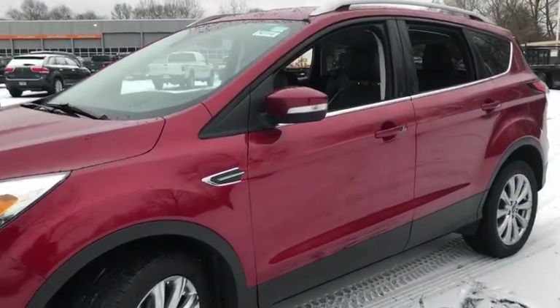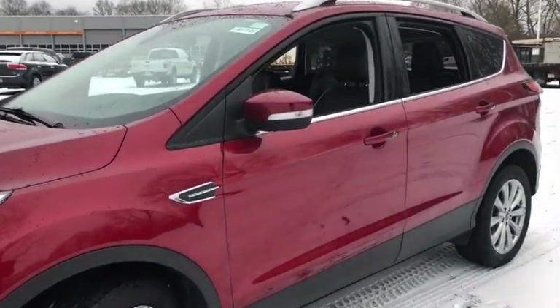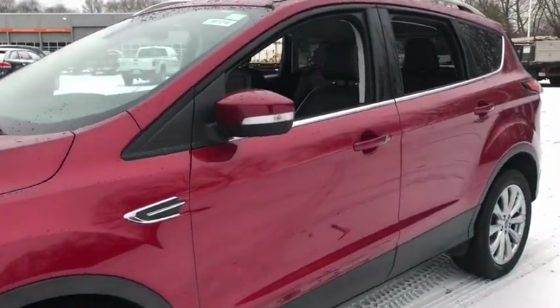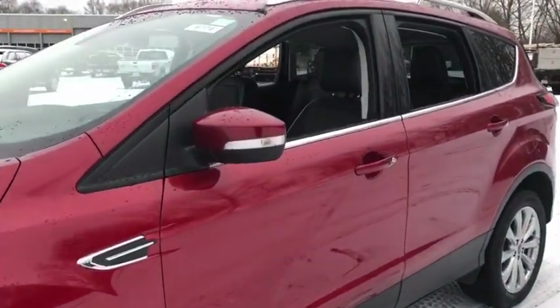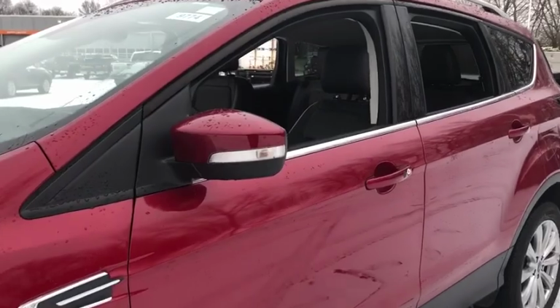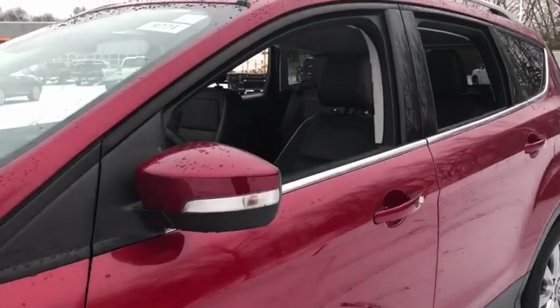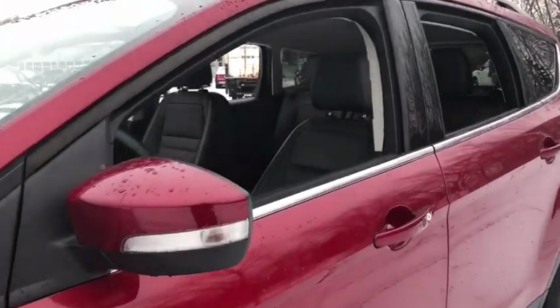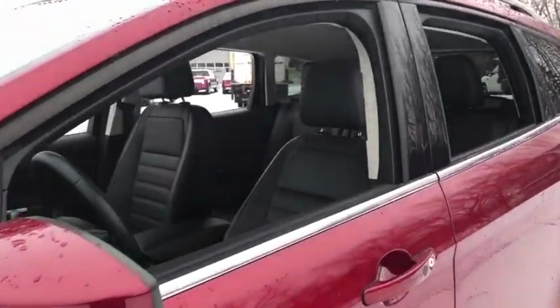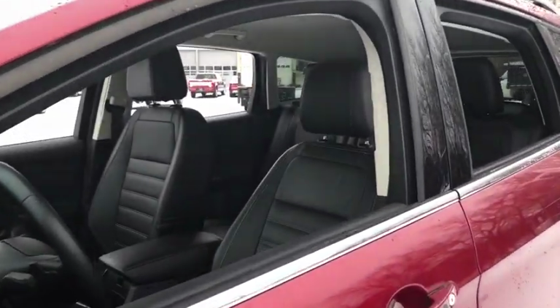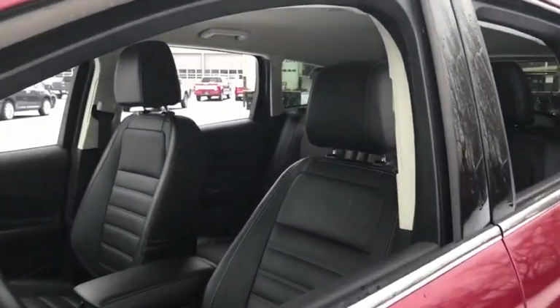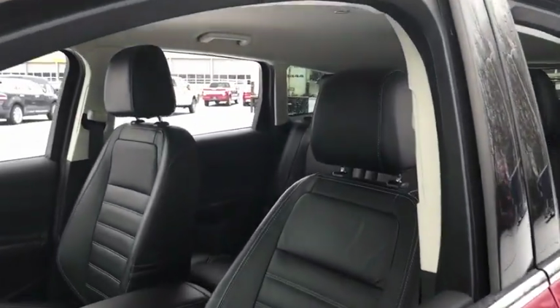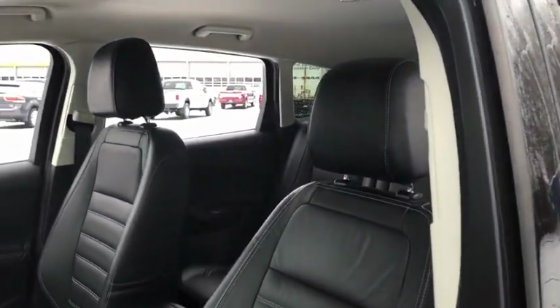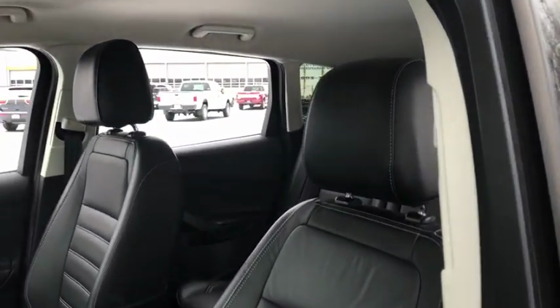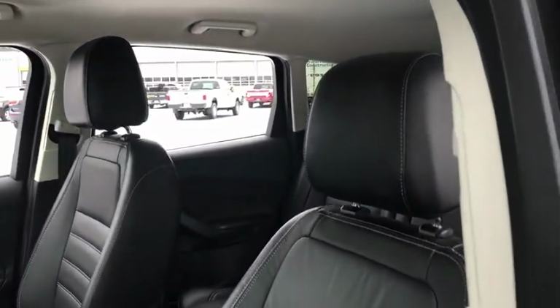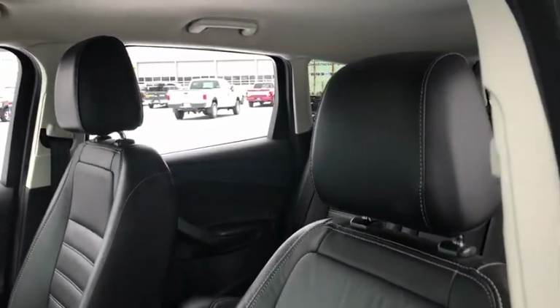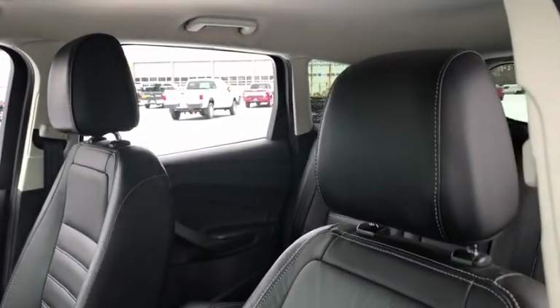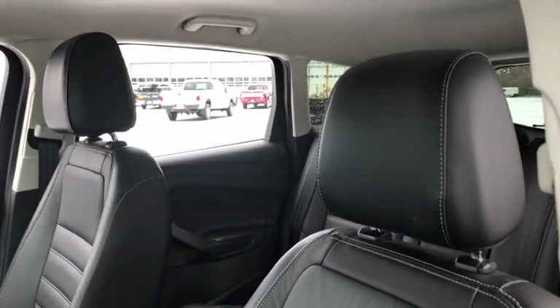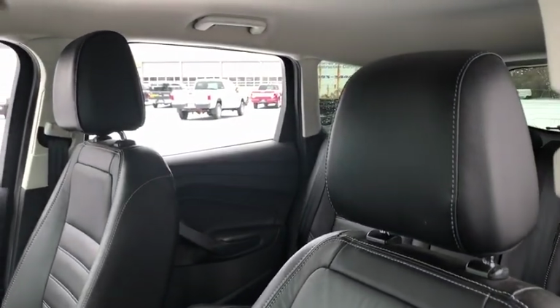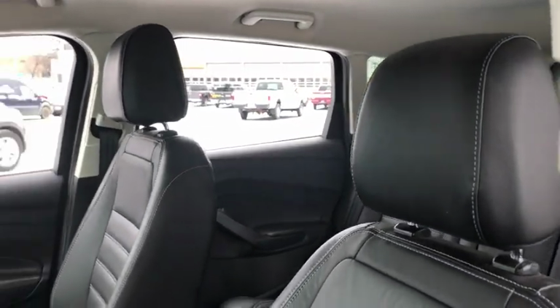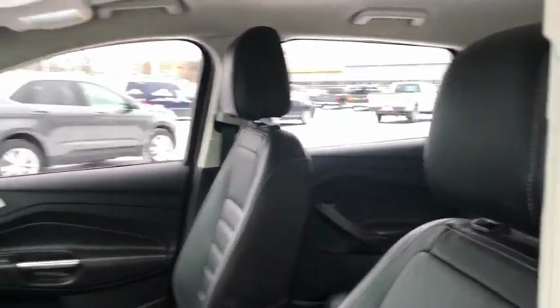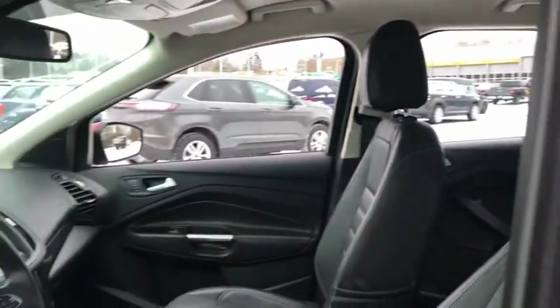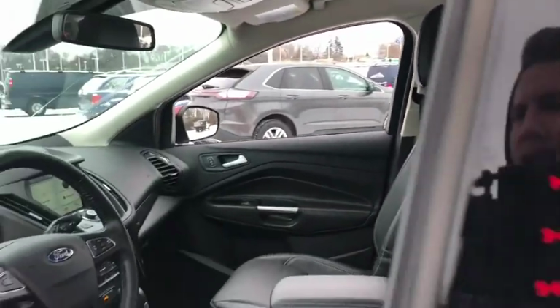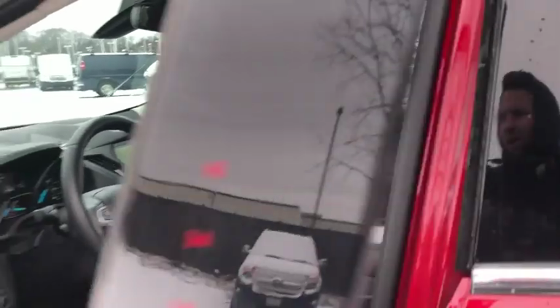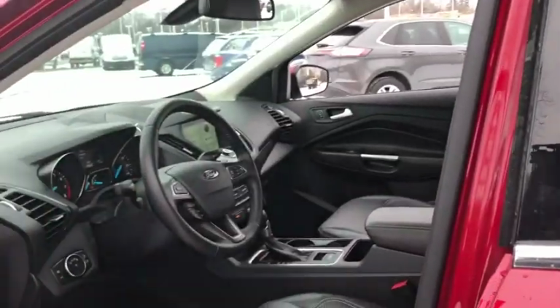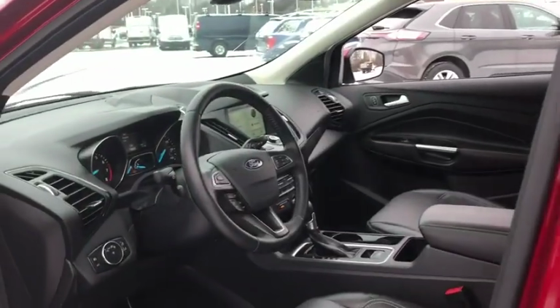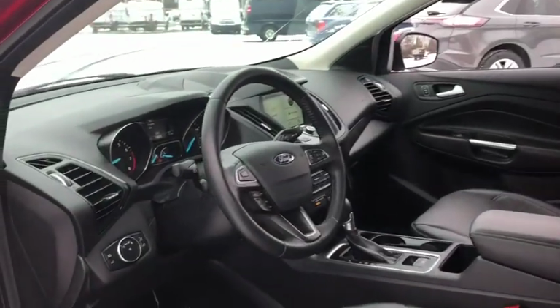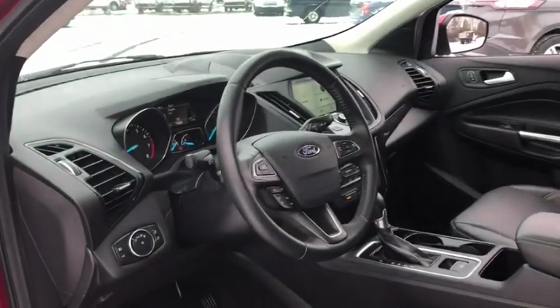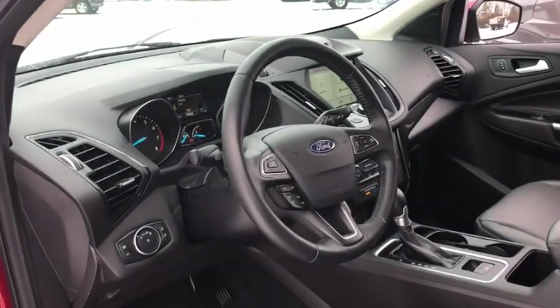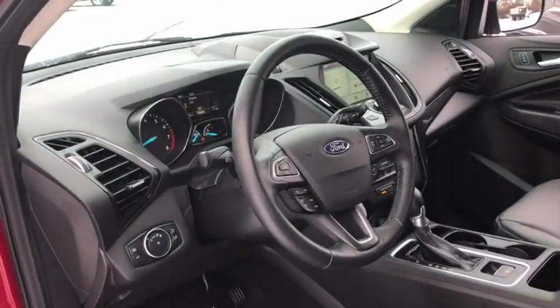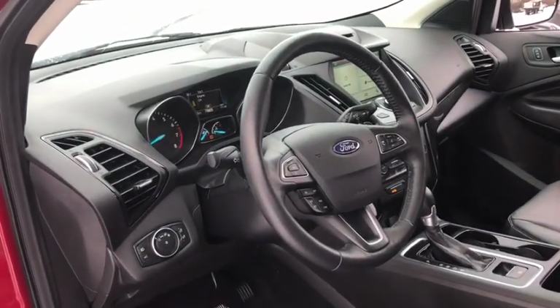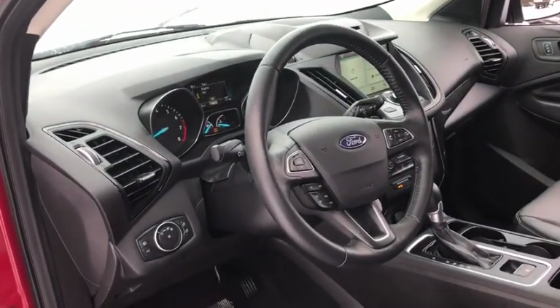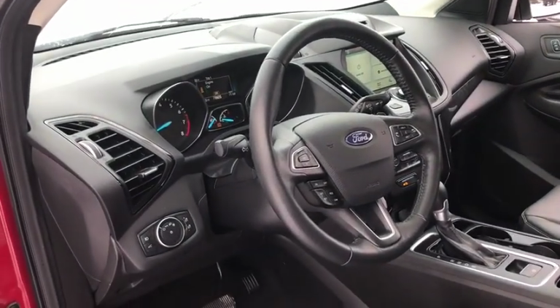Power passenger seat, traction control, power liftgate, dual airbags, alloy wheels, power steering, four-wheel disc brakes, universal garage door opener.